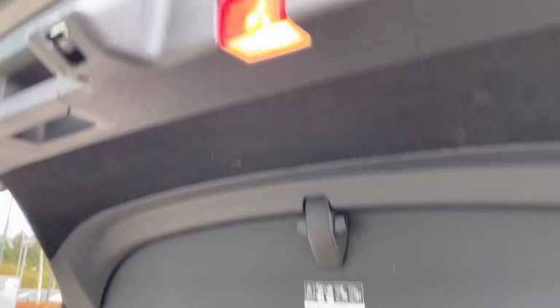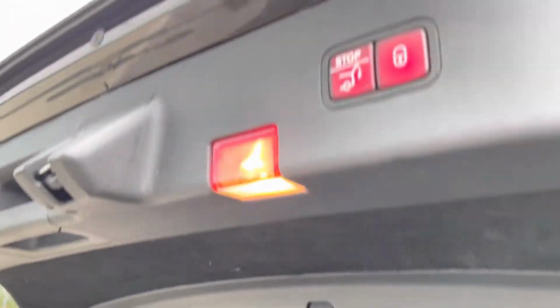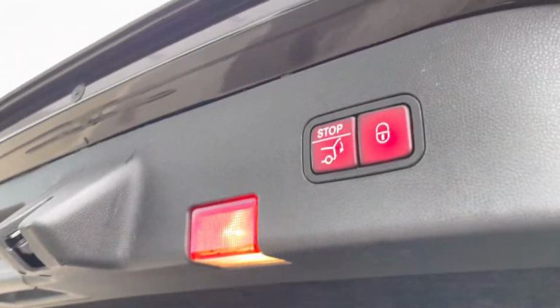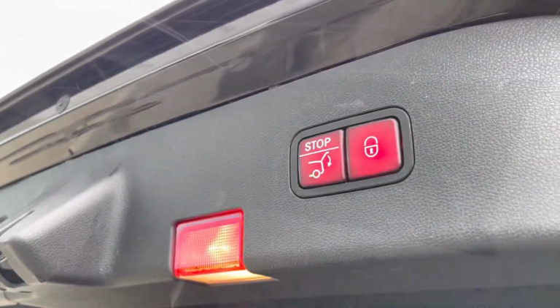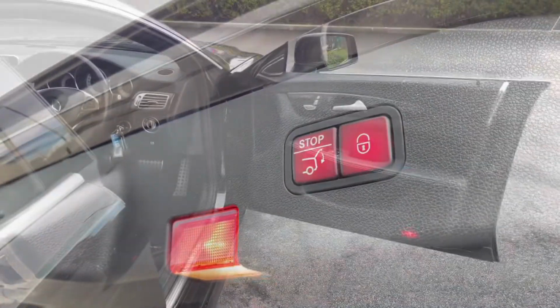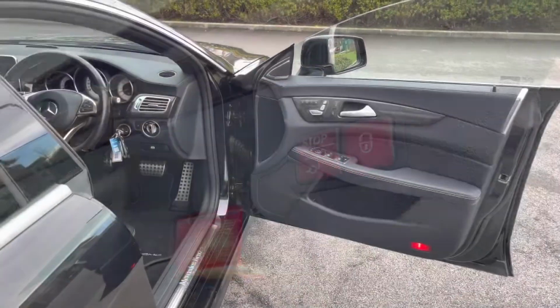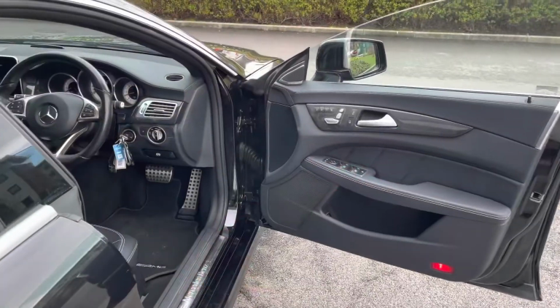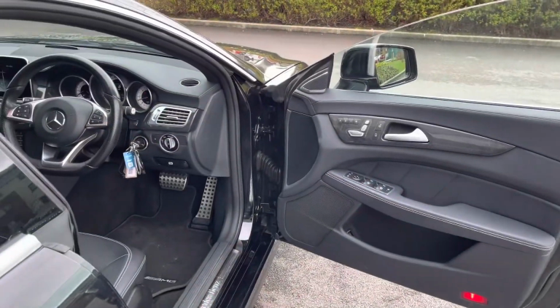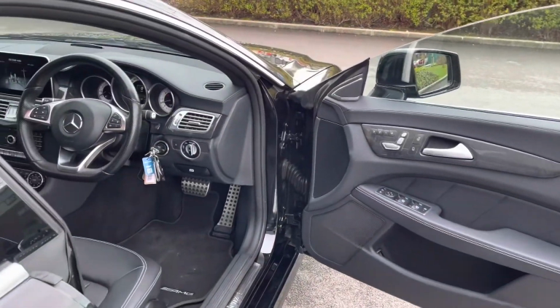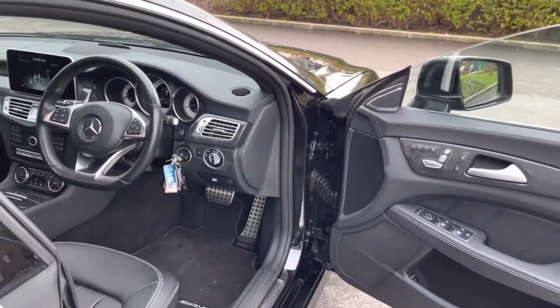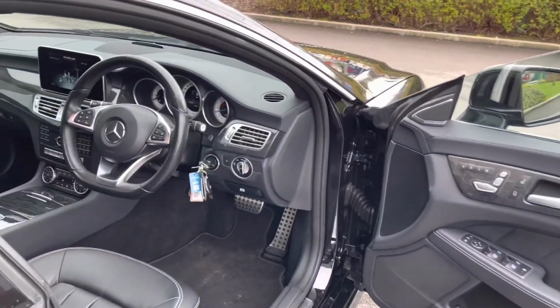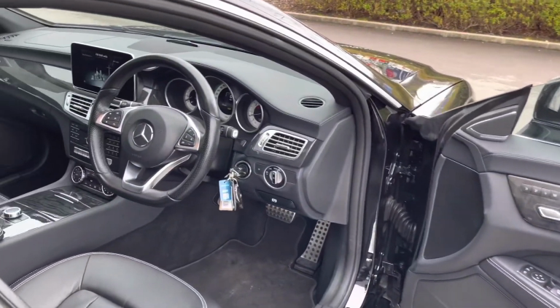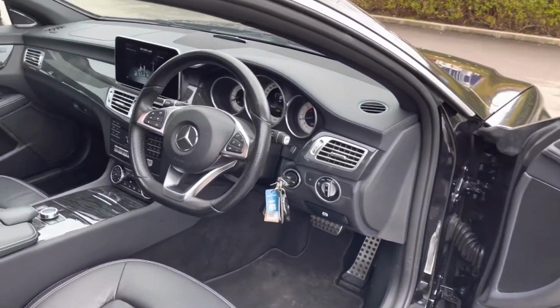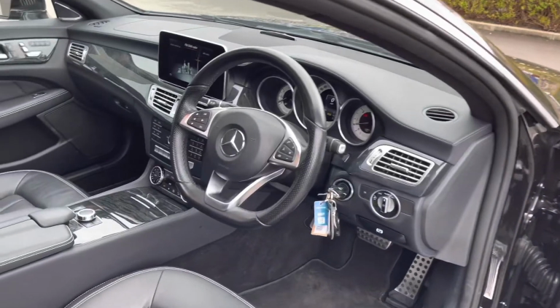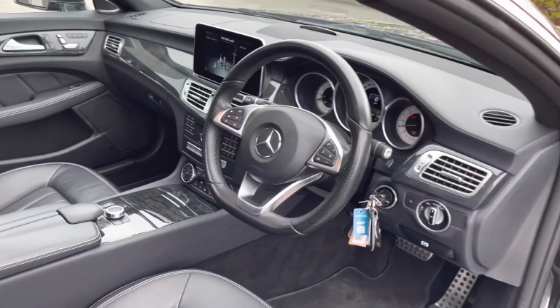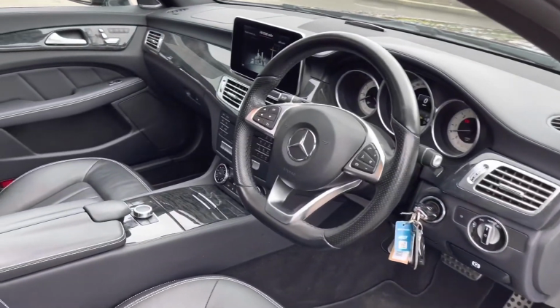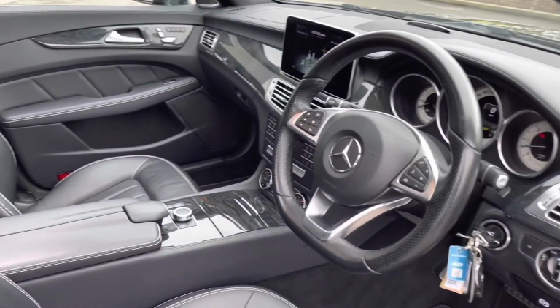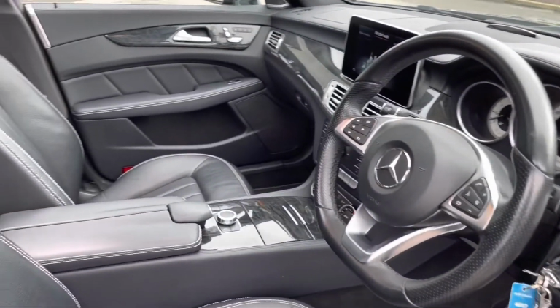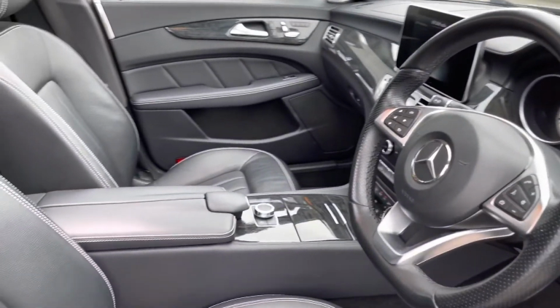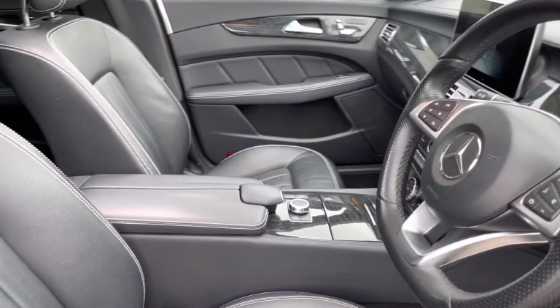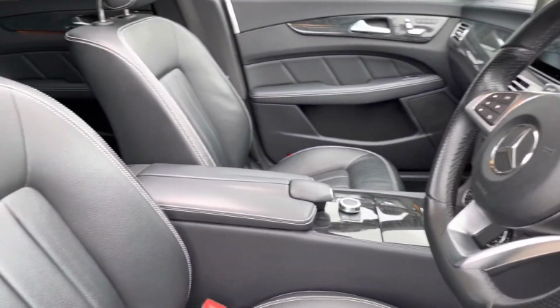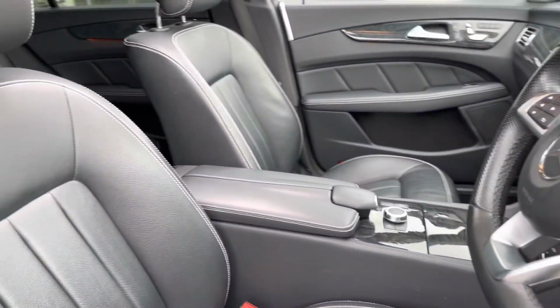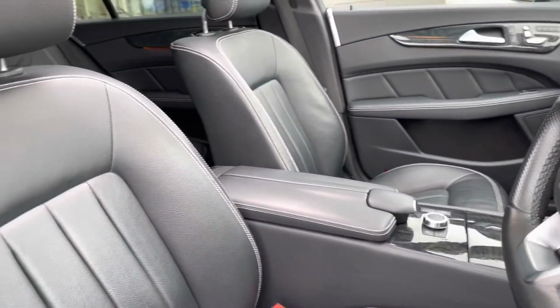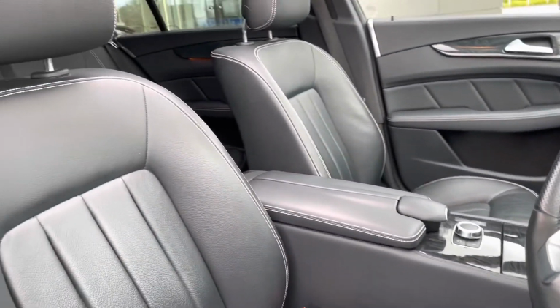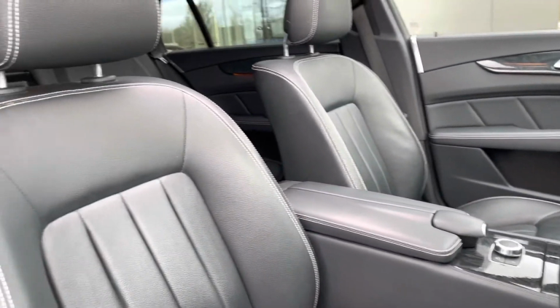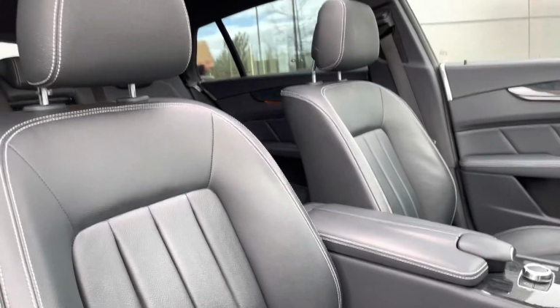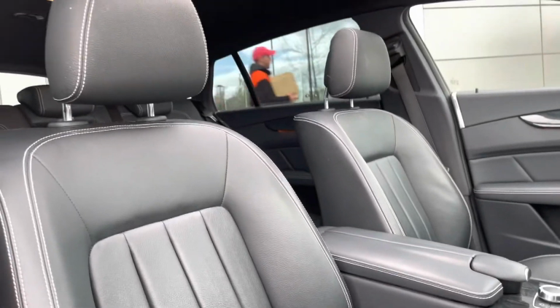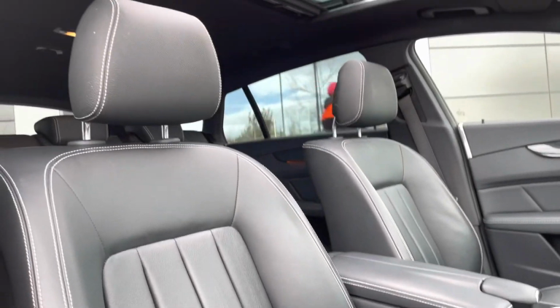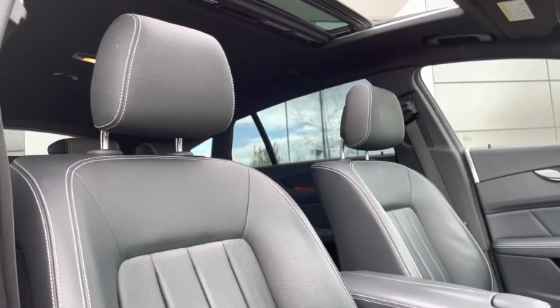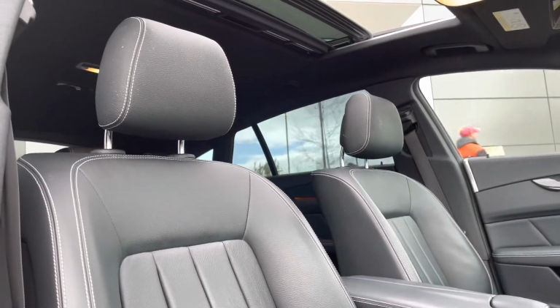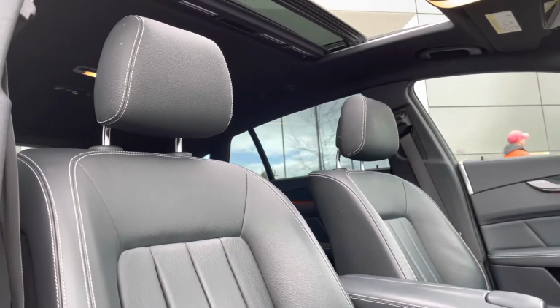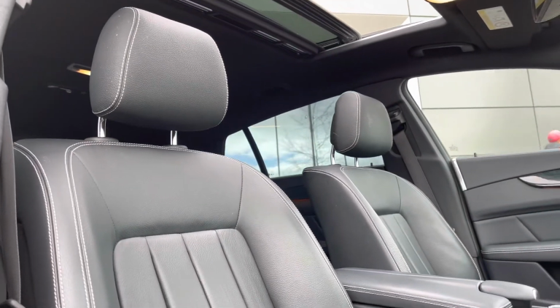A quick glimpse in the front cabin will also offer the benefit of a leather-wrapped multifunction steering wheel, which even features paddle shifts, a large command infotainment system, and front seats that are electrically adjustable for added comfort.